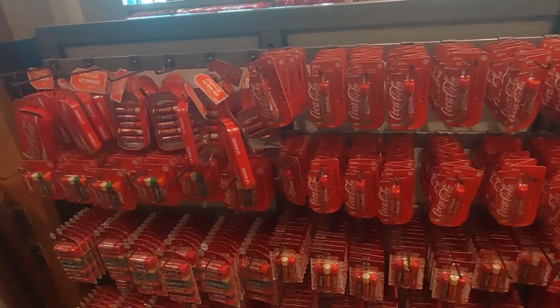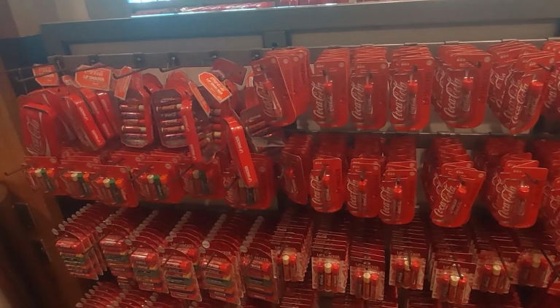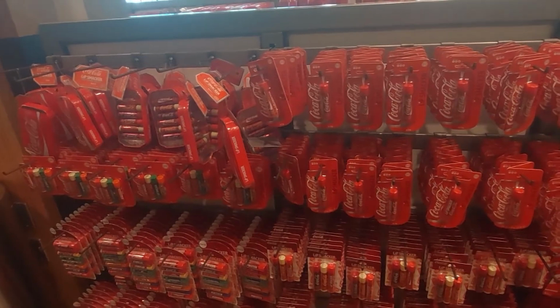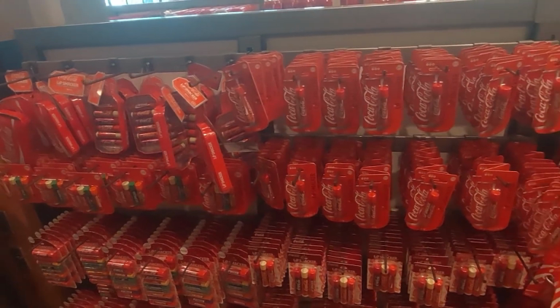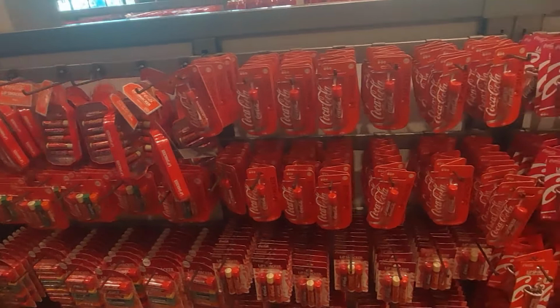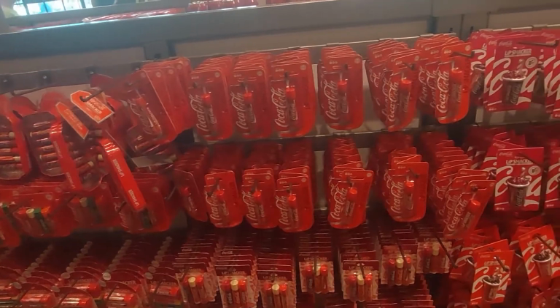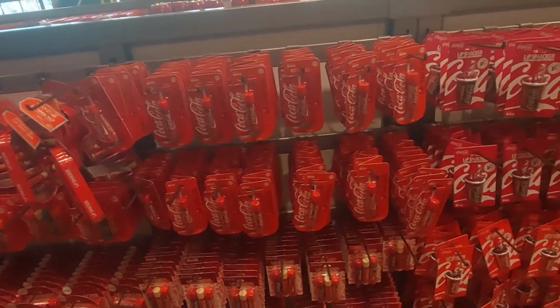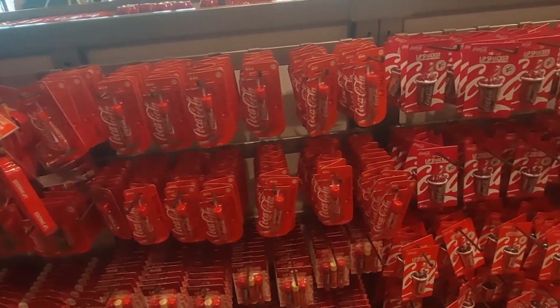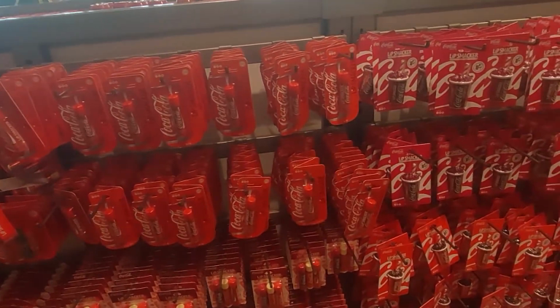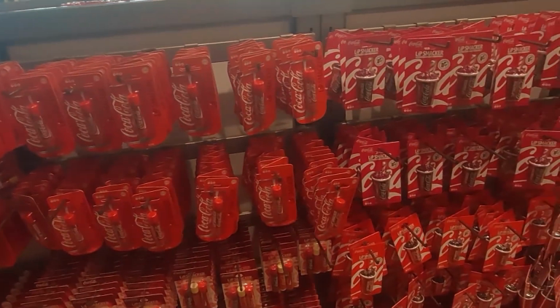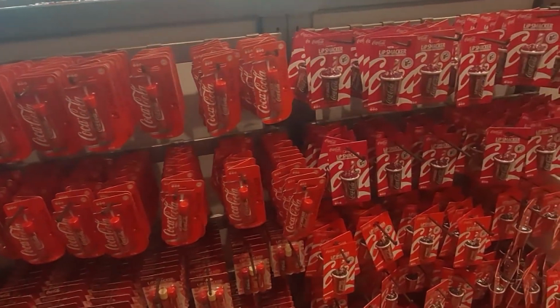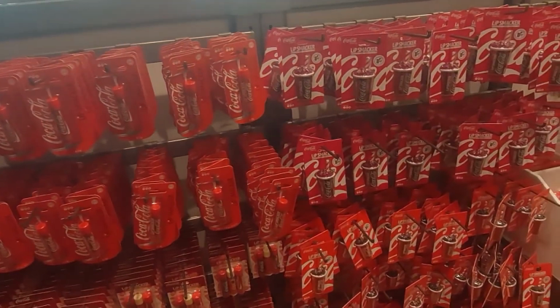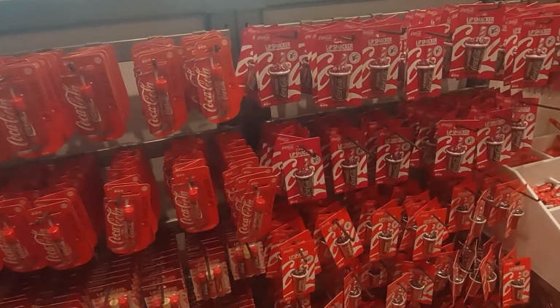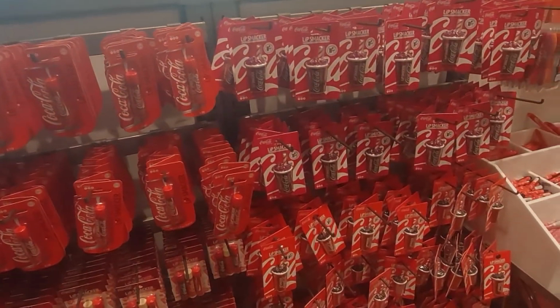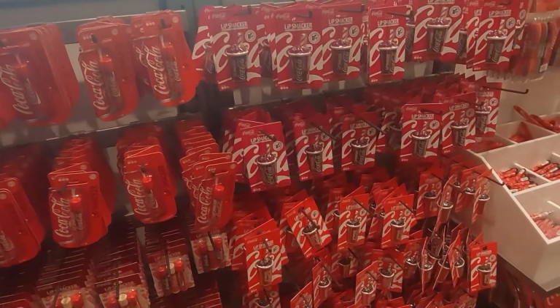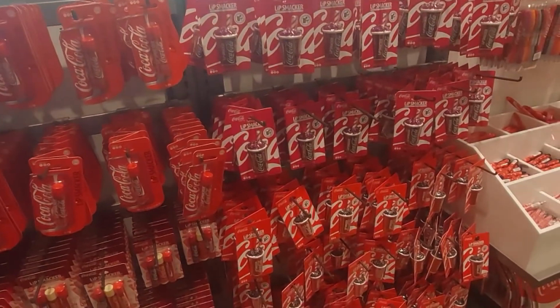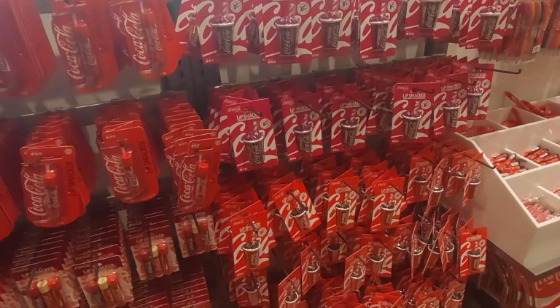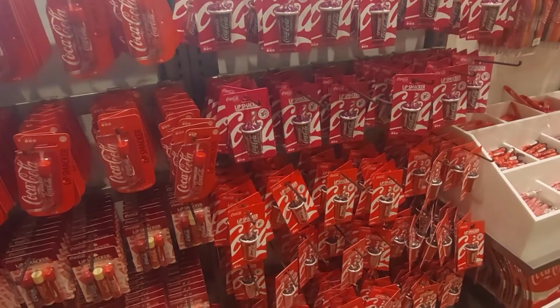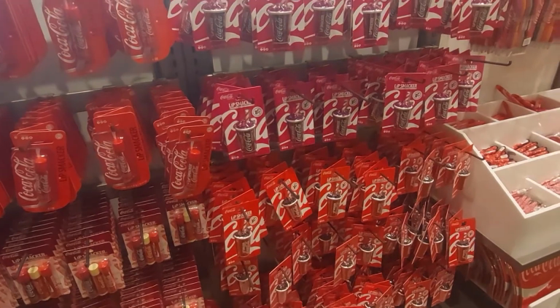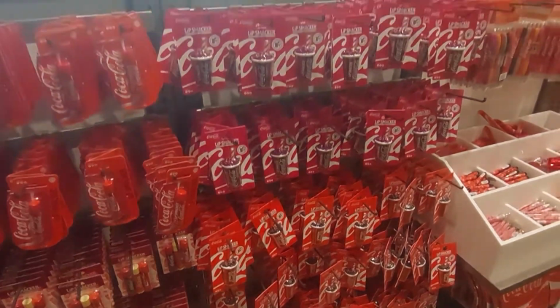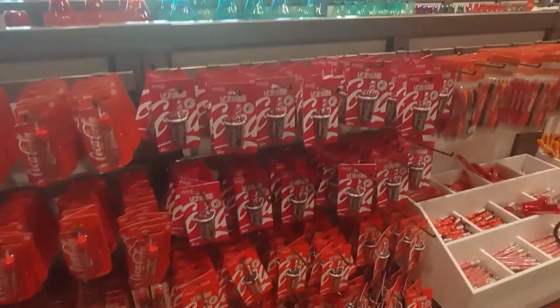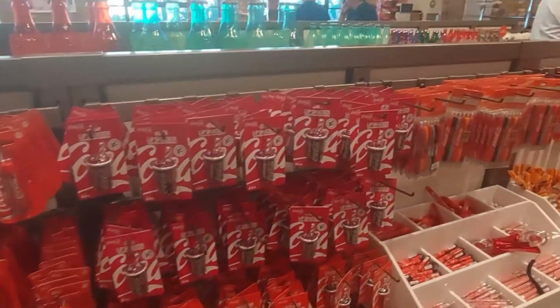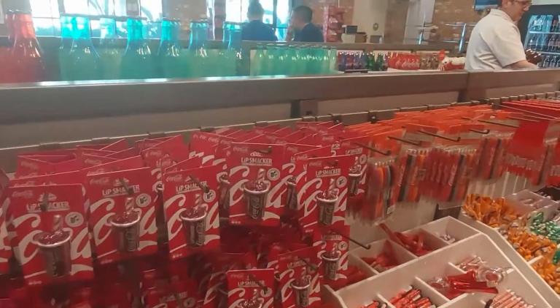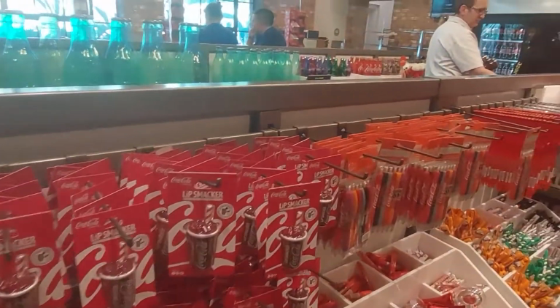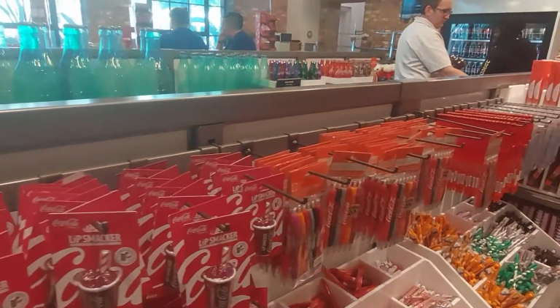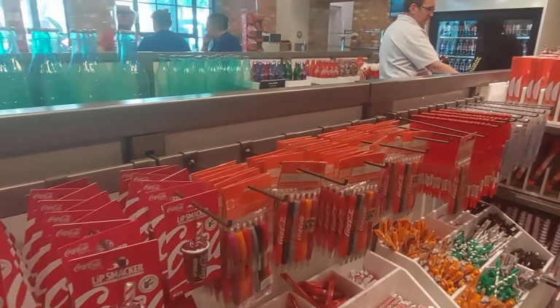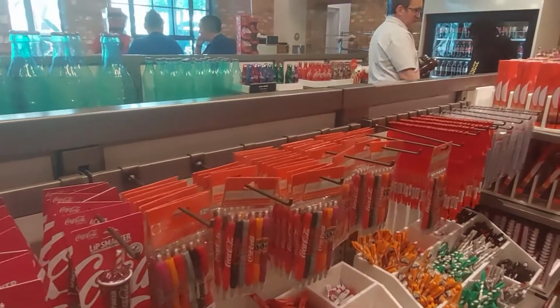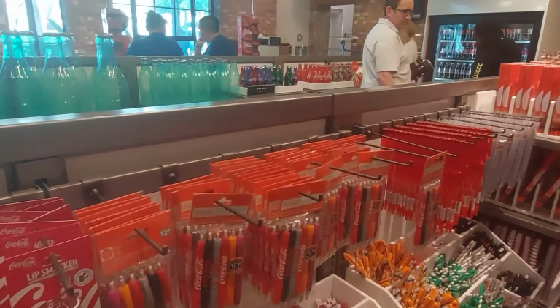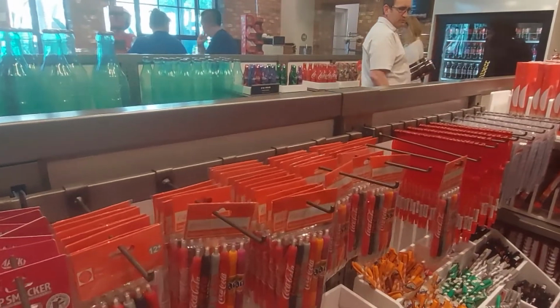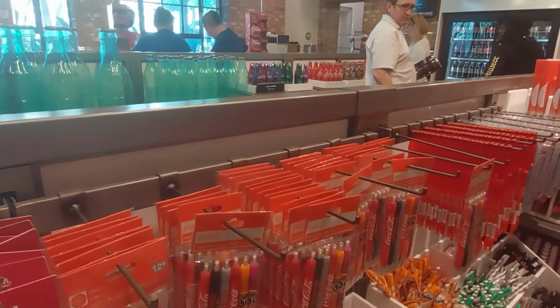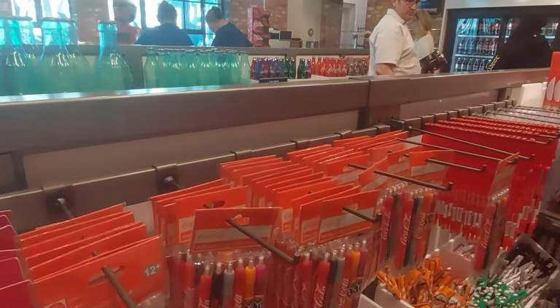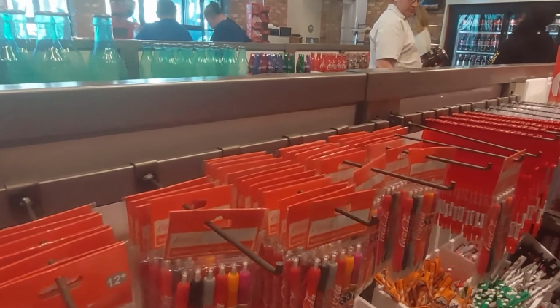Lip gloss — I think we need some lip gloss! No, no, that's cool though. Some pens here, these are cool.